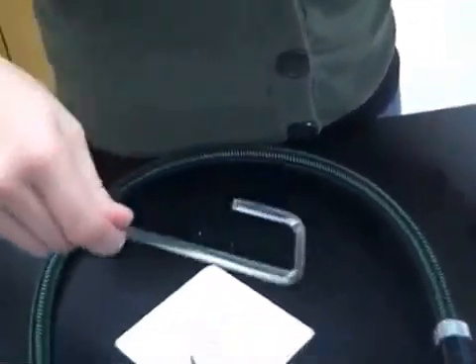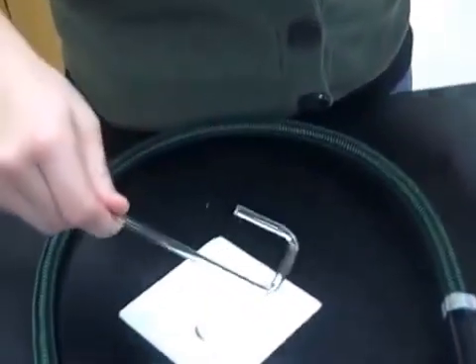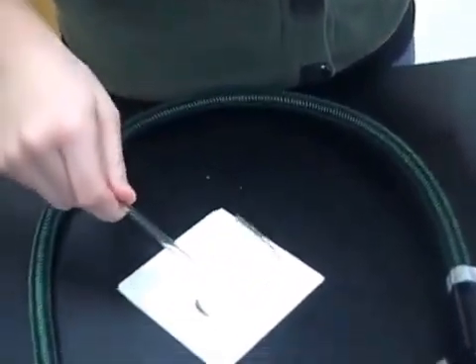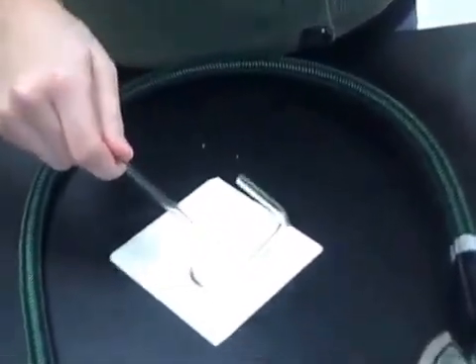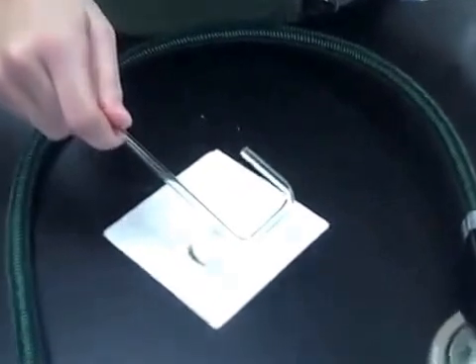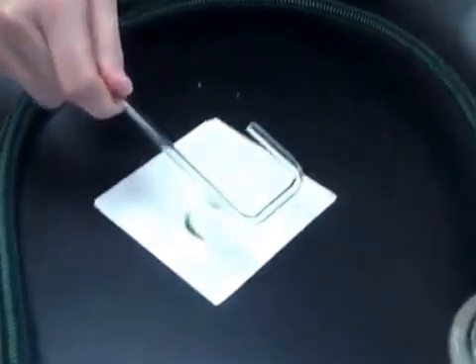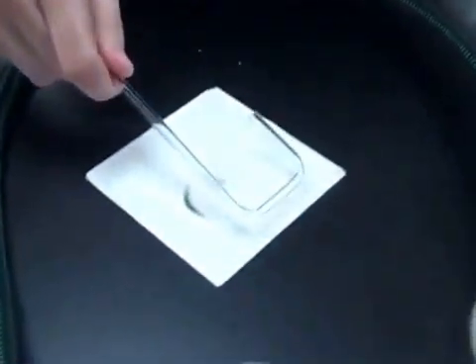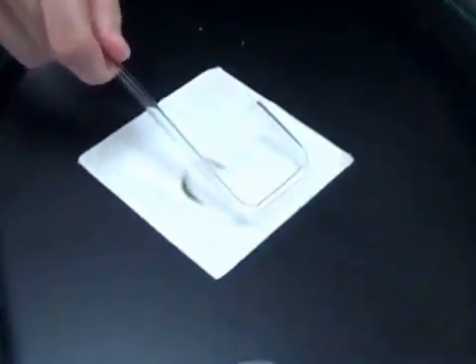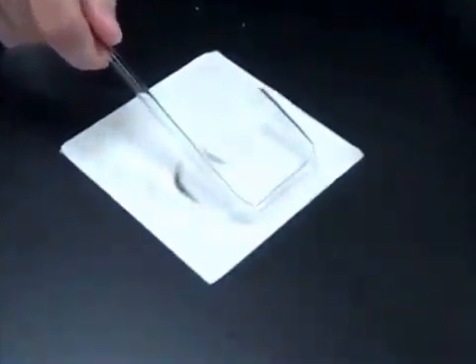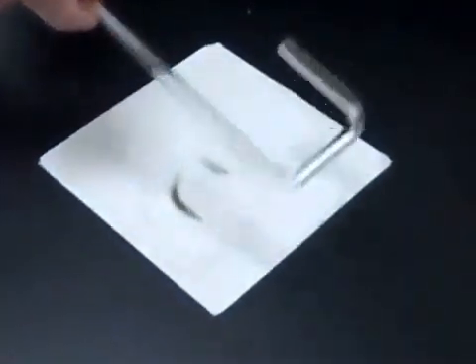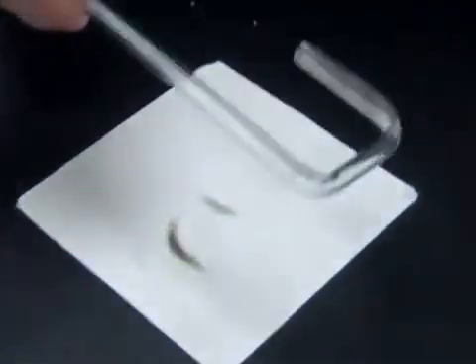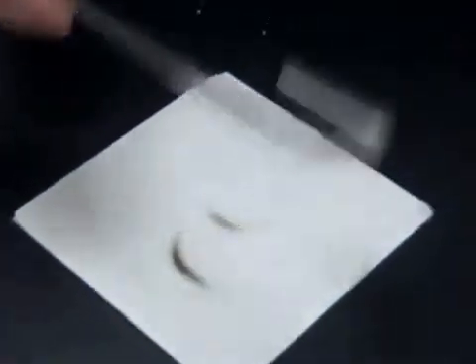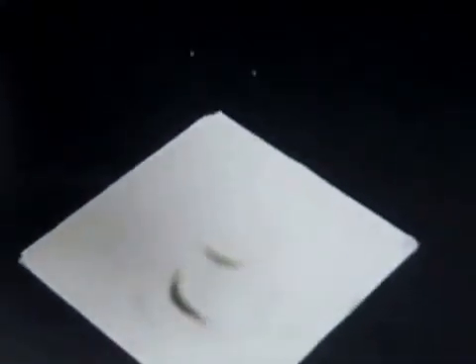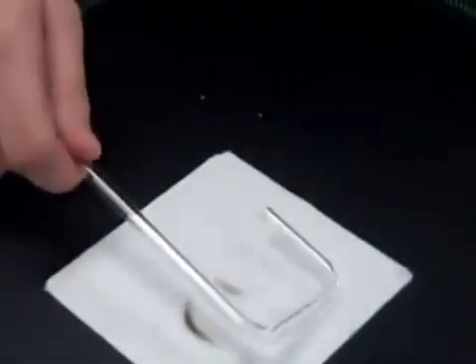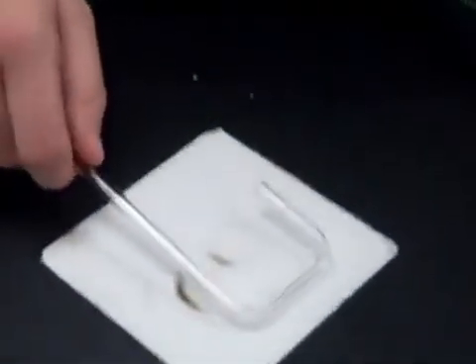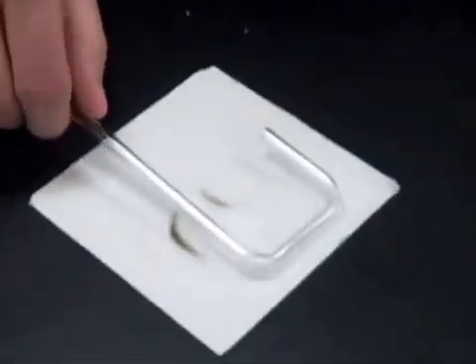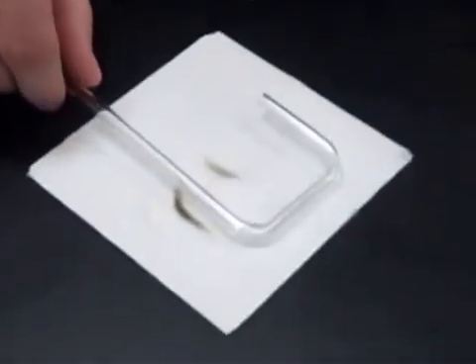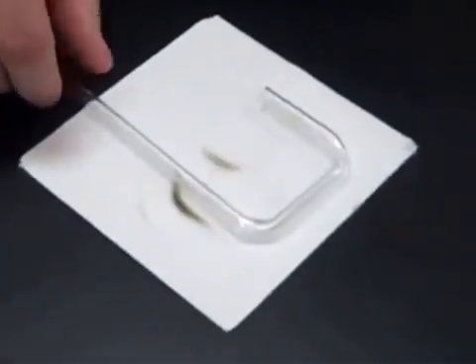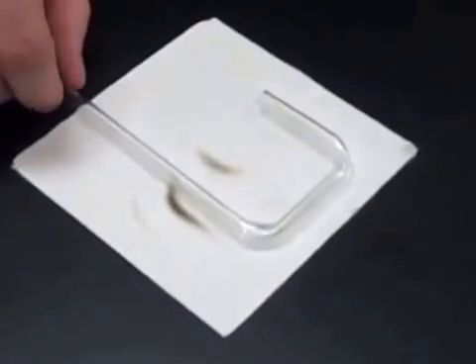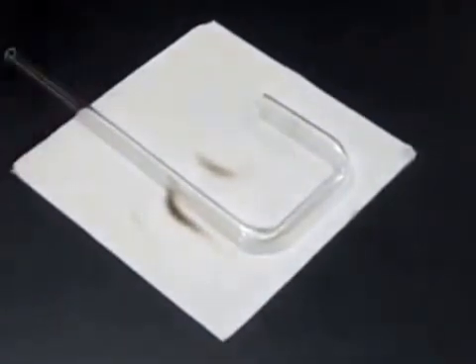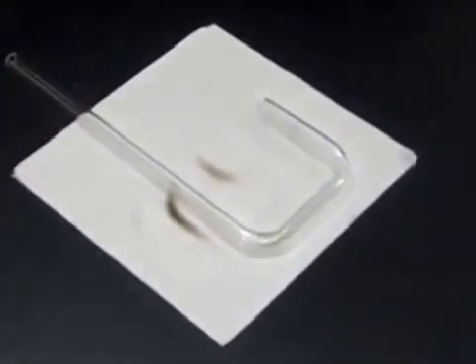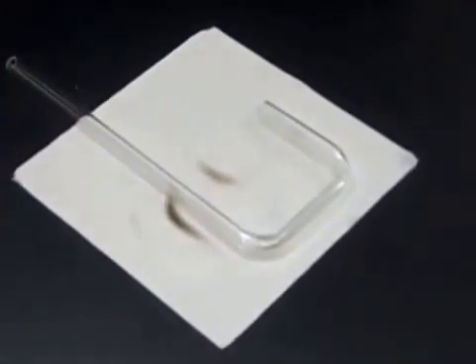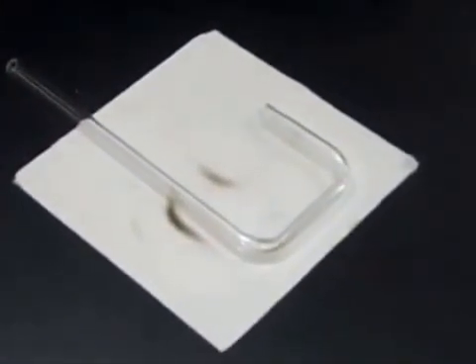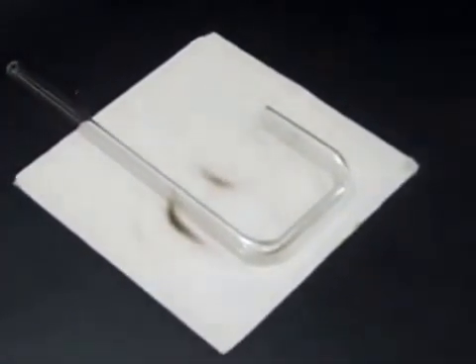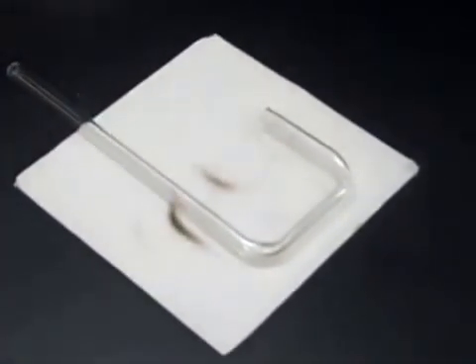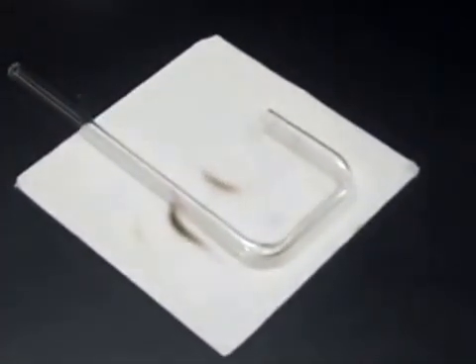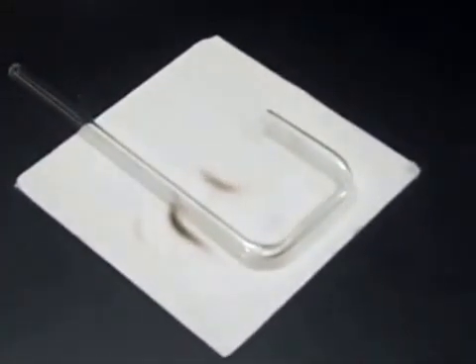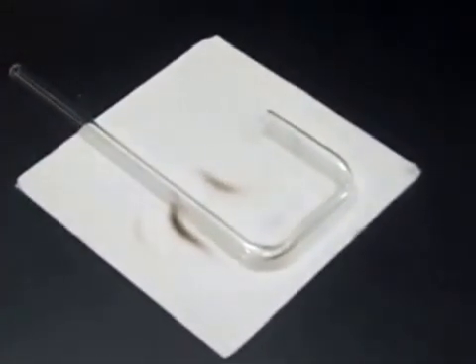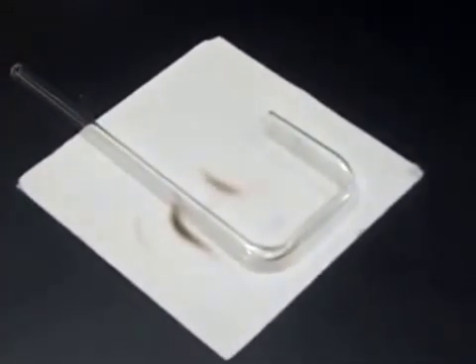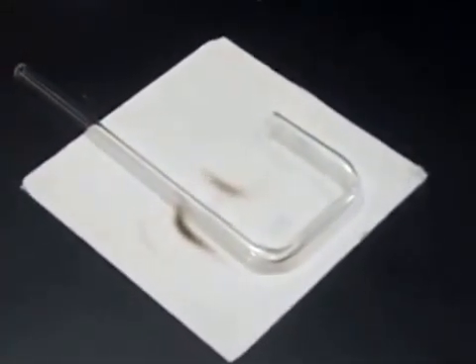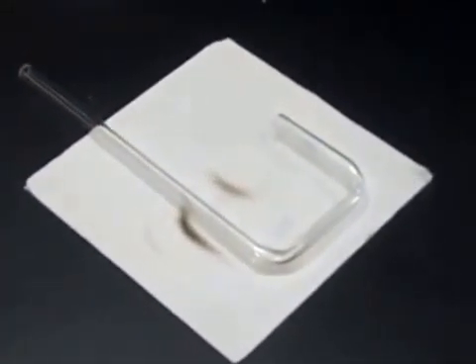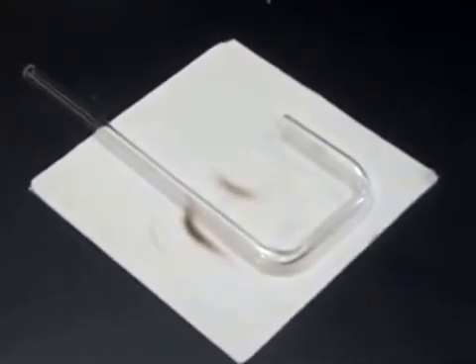A few seconds outside of the flame in the cool air and it will harden sufficiently. Again, set it on the insulating pad to cool until it's safe to touch.